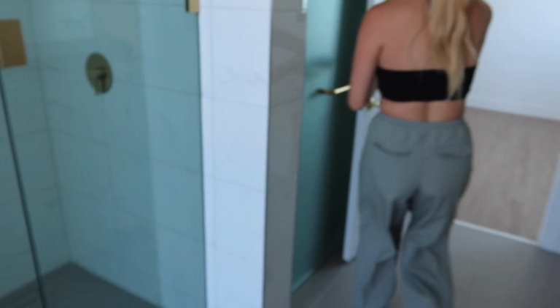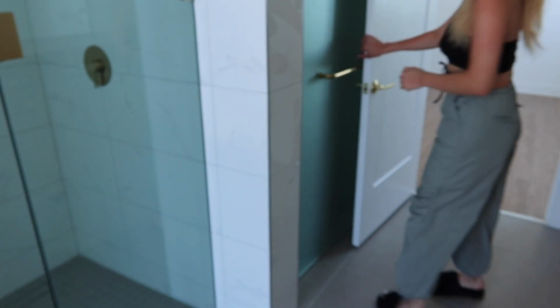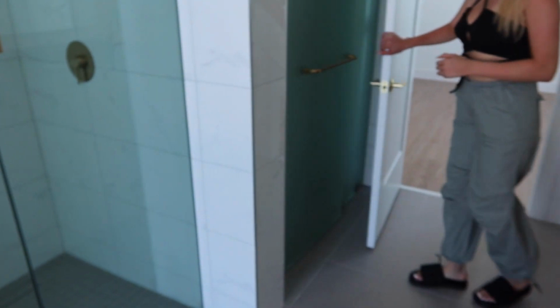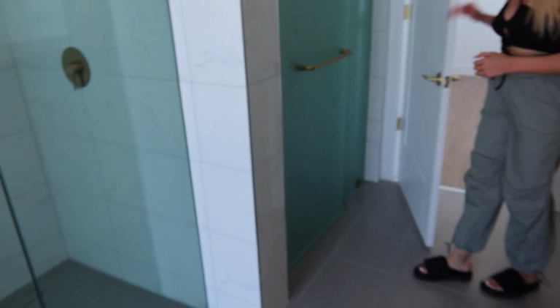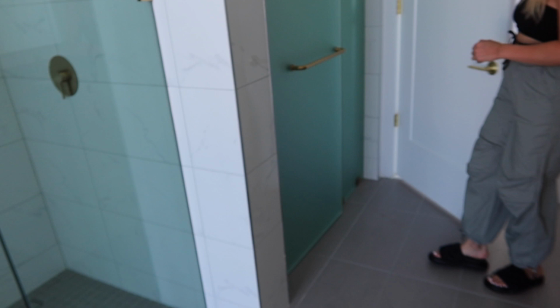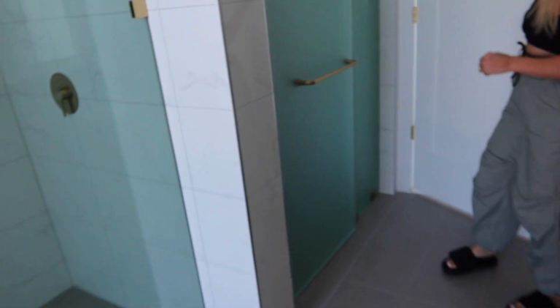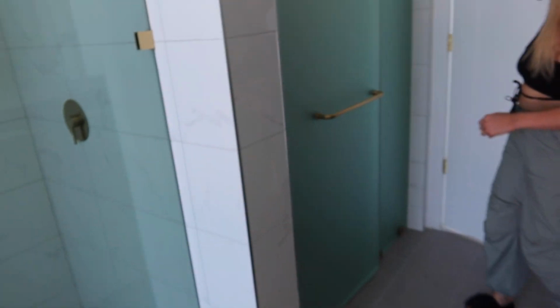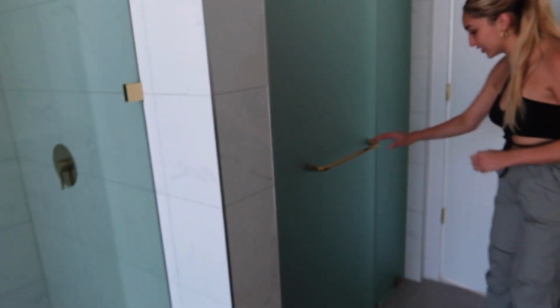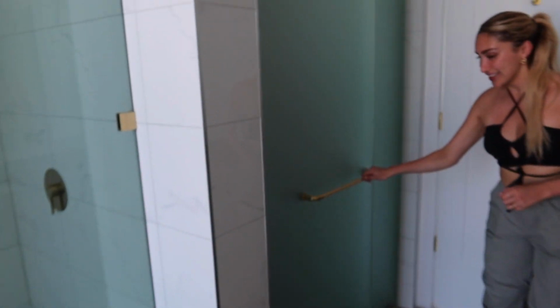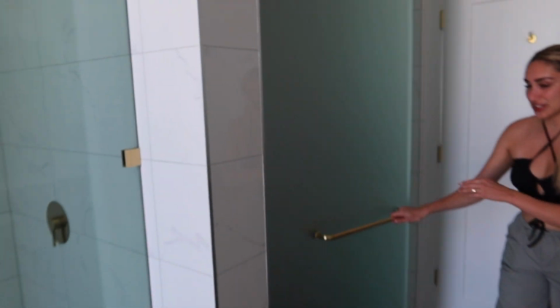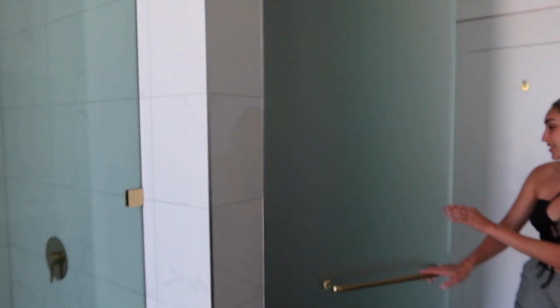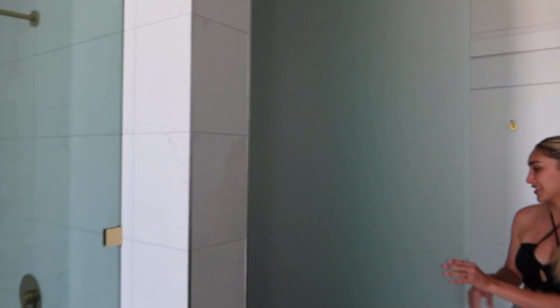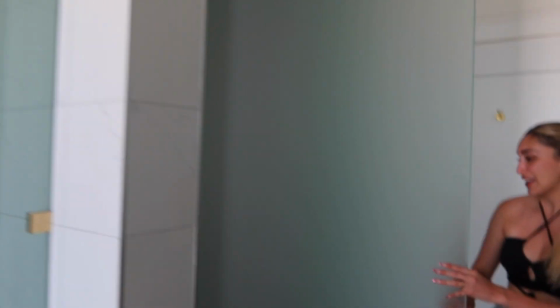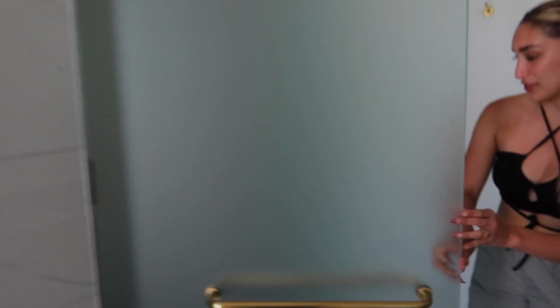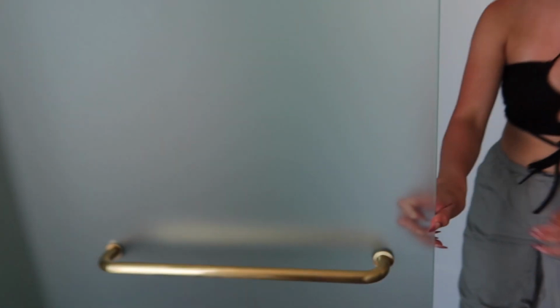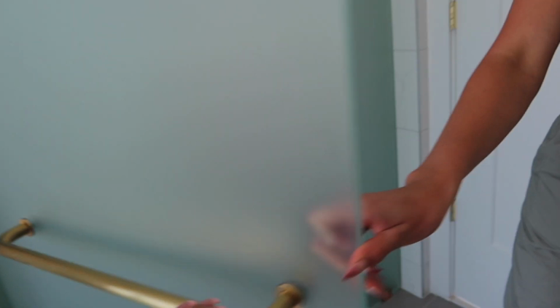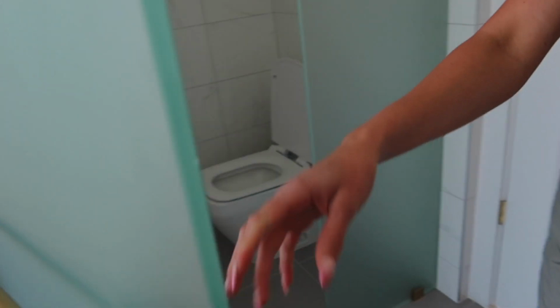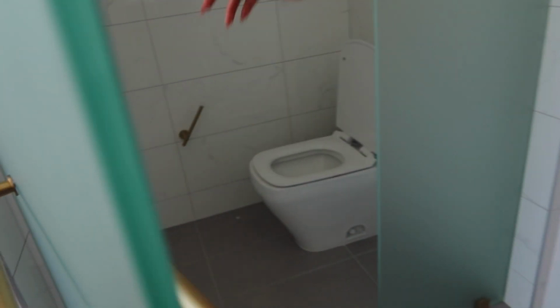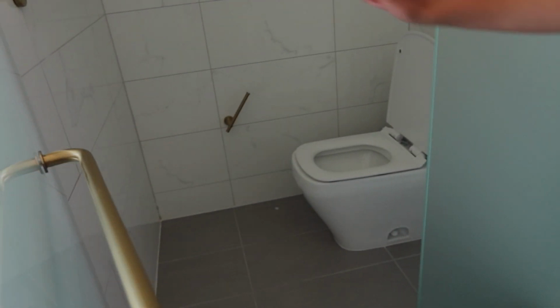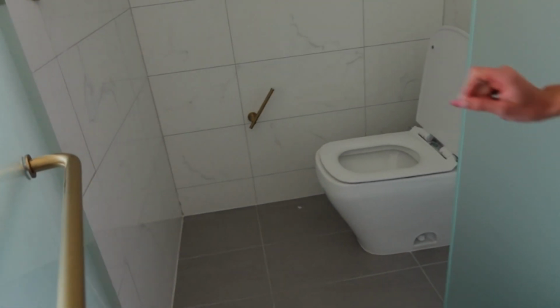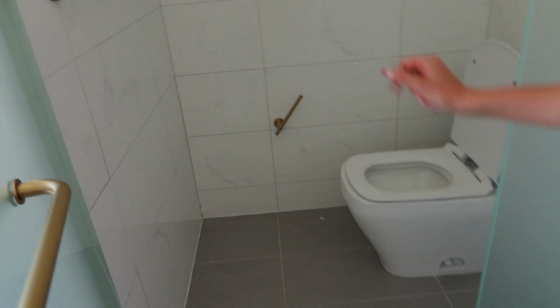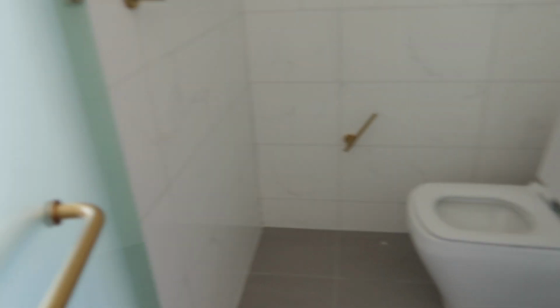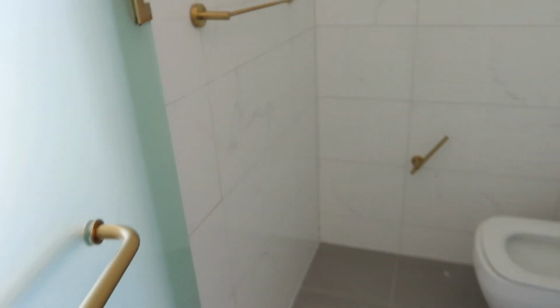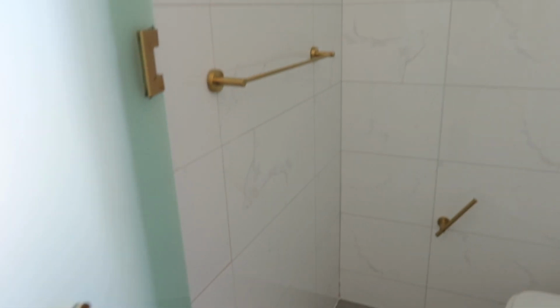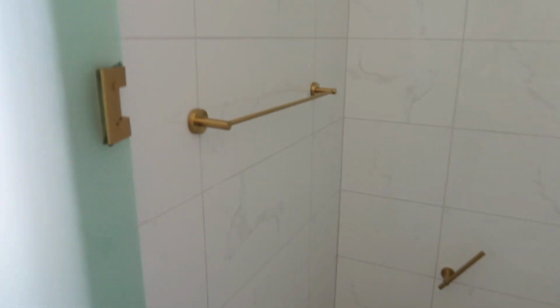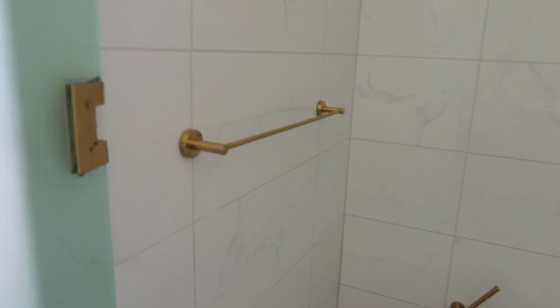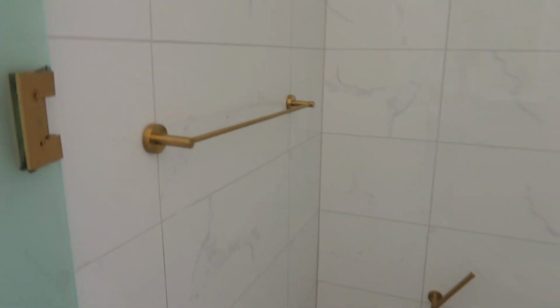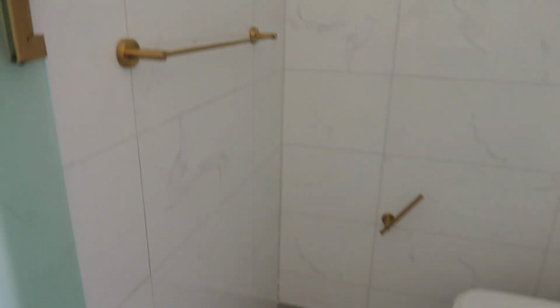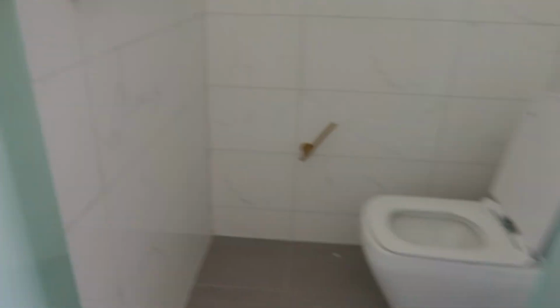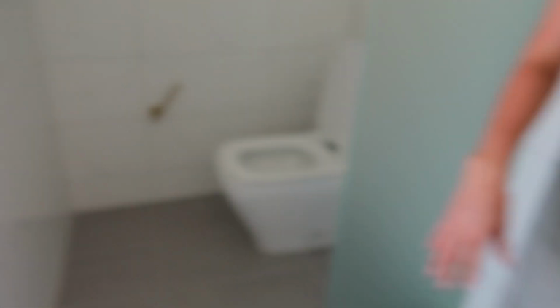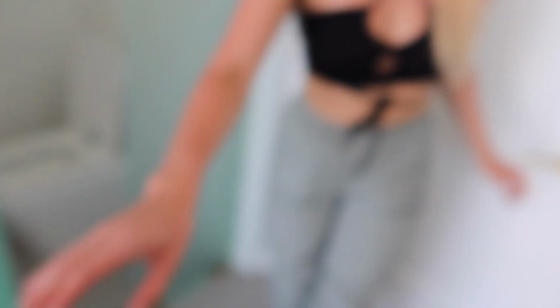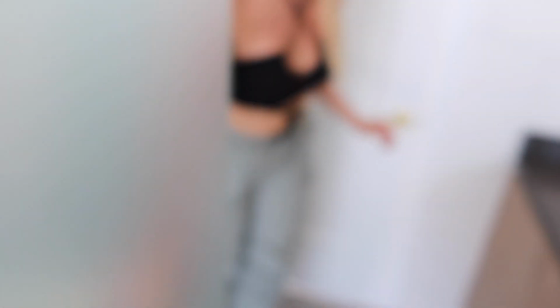And then we have the toilet. Isn't this so fancy? We have the toilet, a towel holder, and toilet paper holder. So beautiful, so bougie and classy.